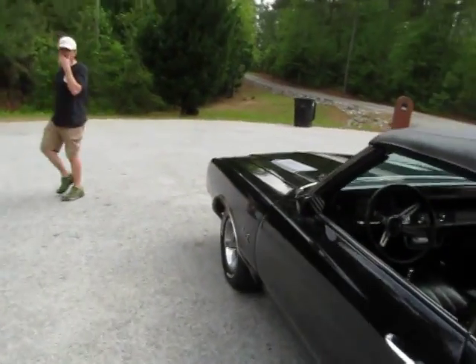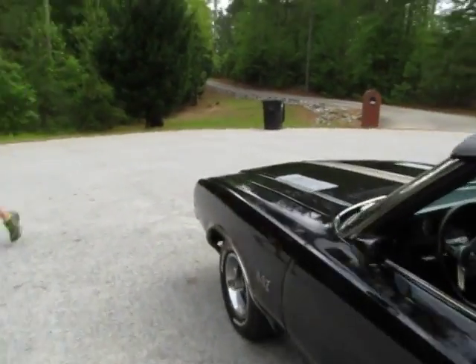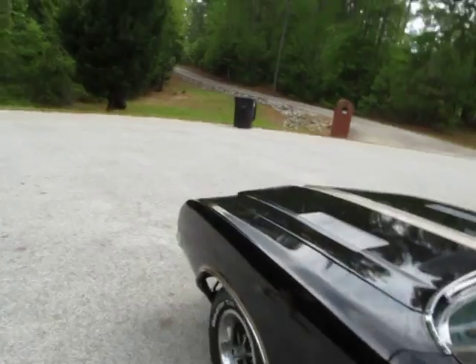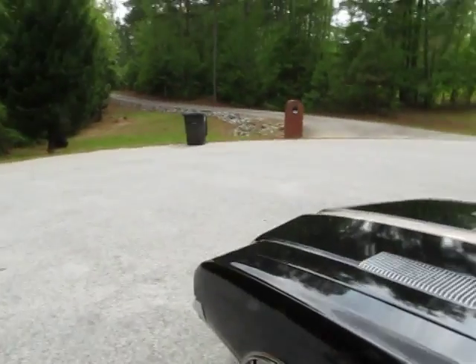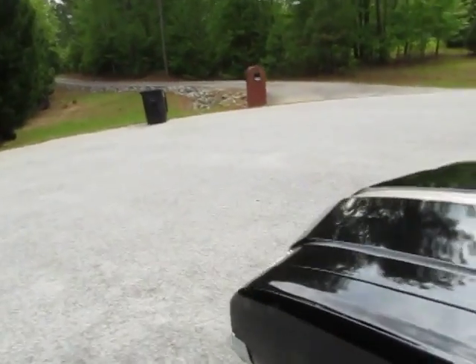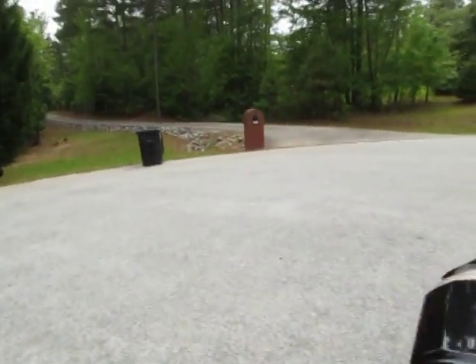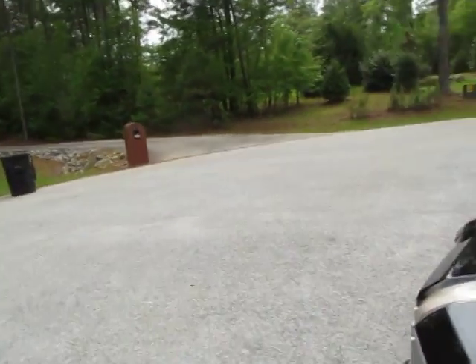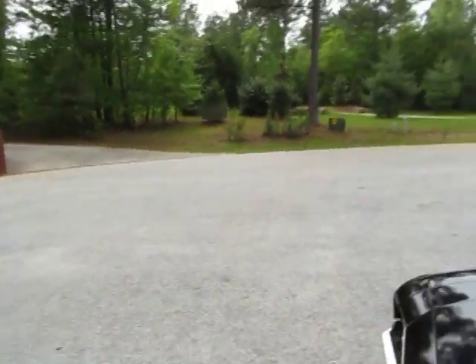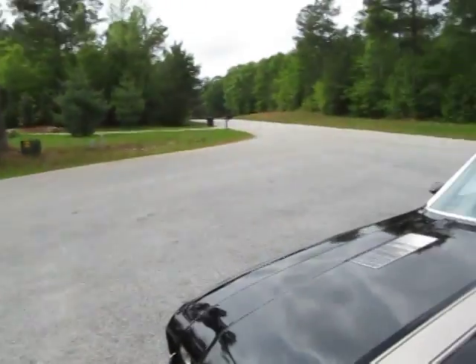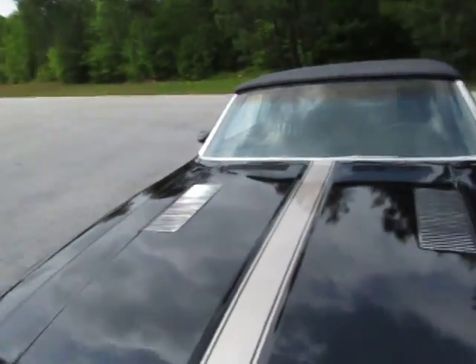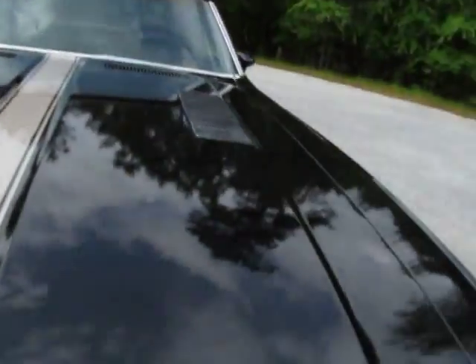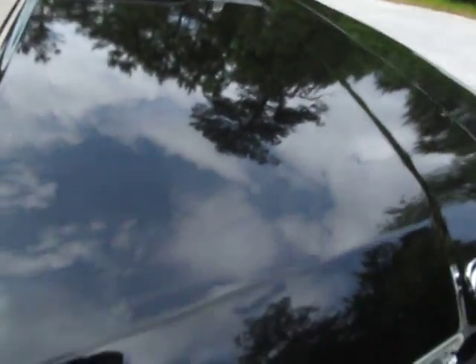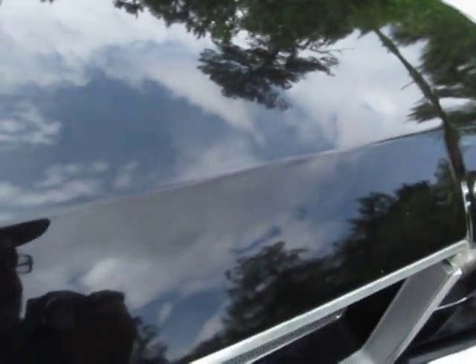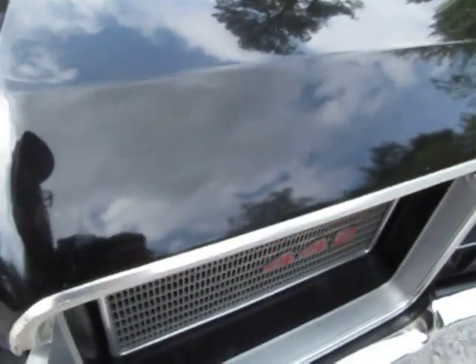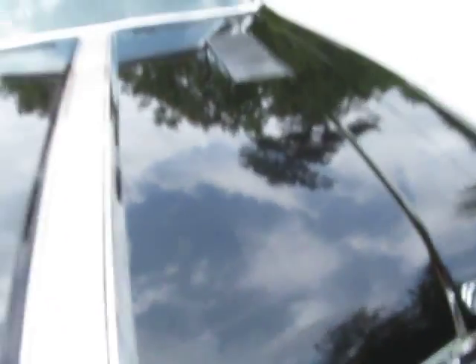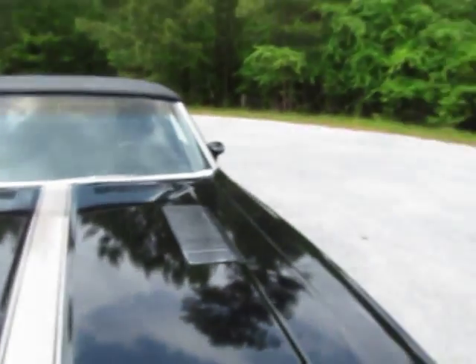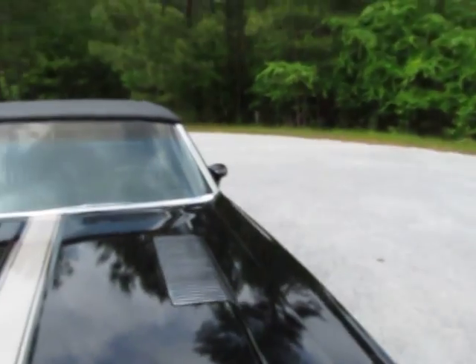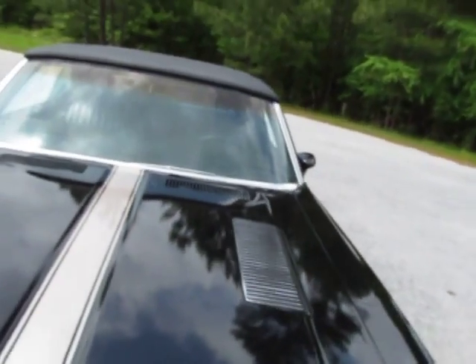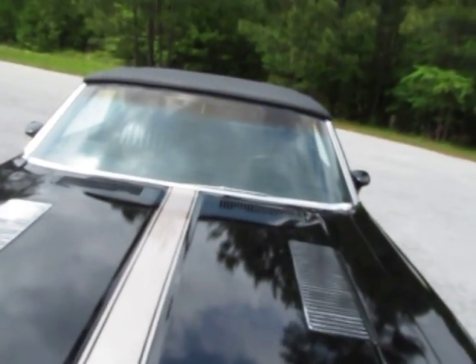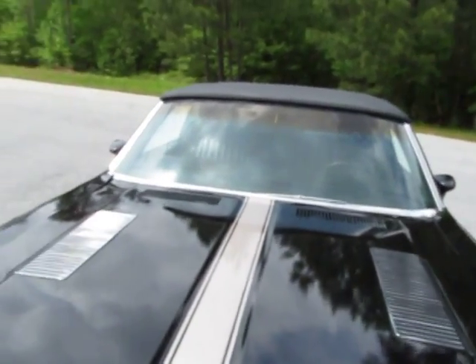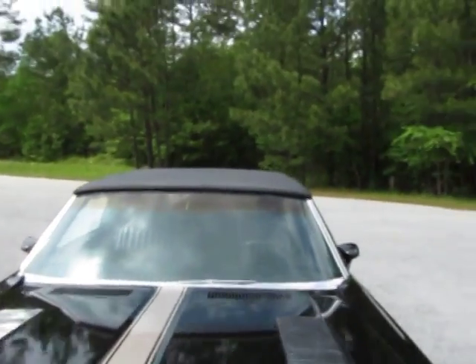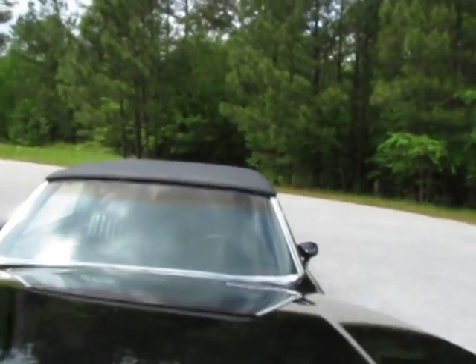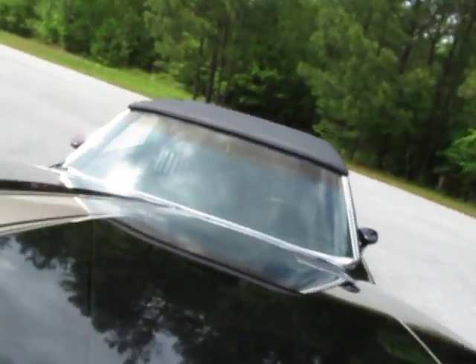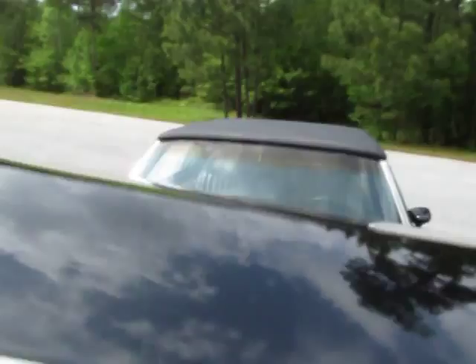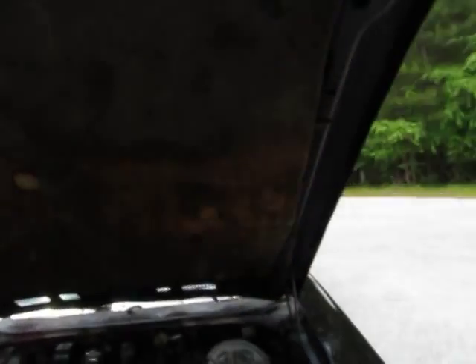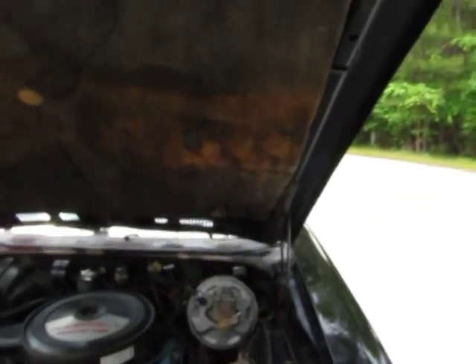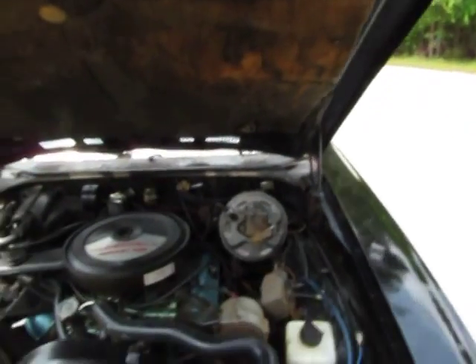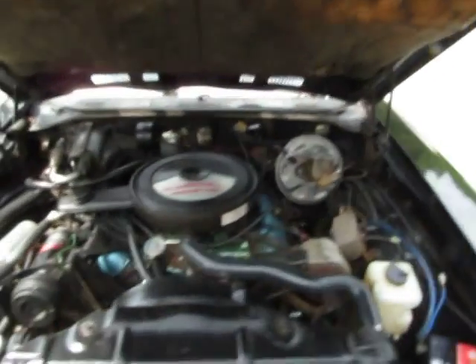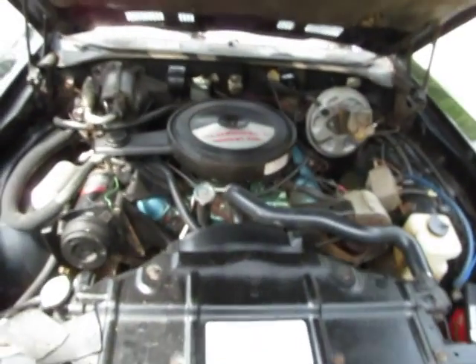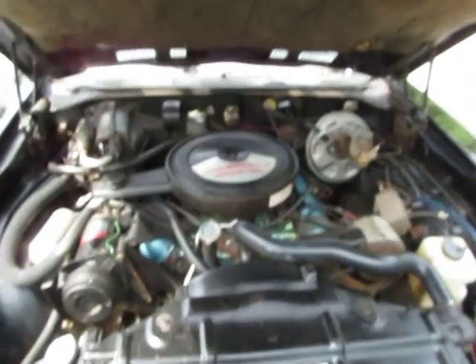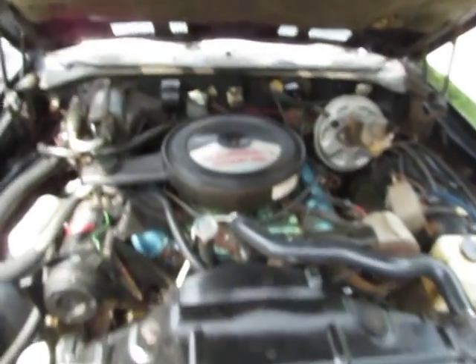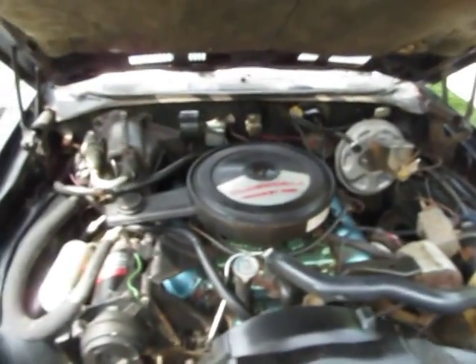This is a 442 option. 1971 is the last year they actually built what they called a 442, and then in 1972 they still put the 442 option on the car. Engine runs great.